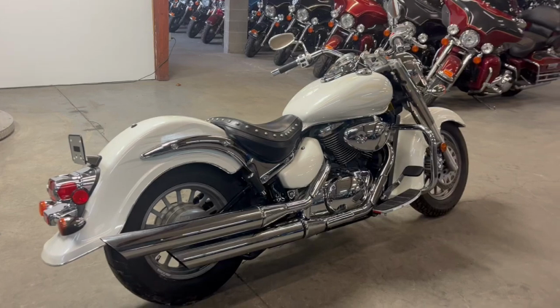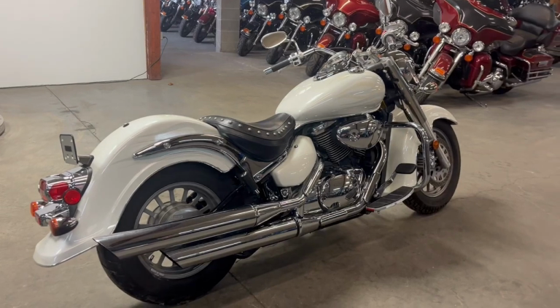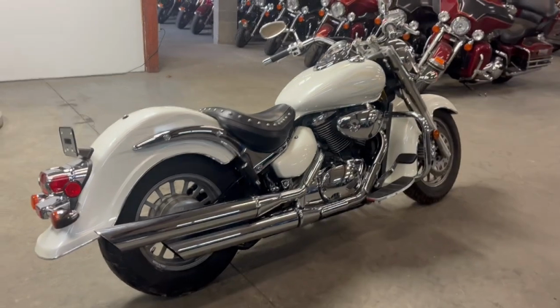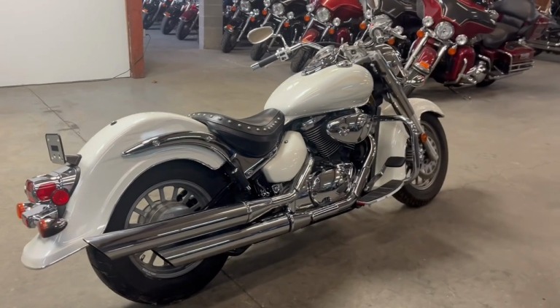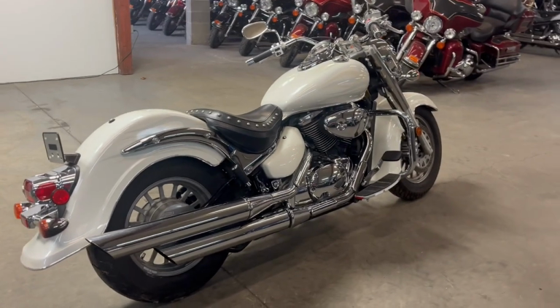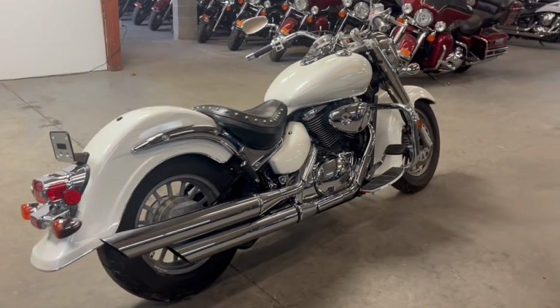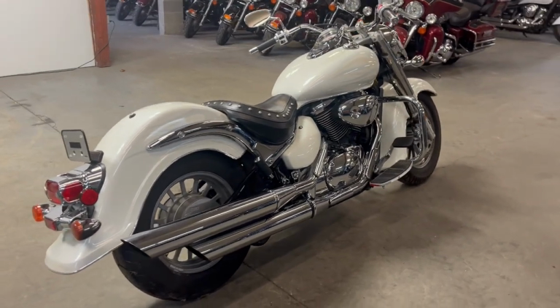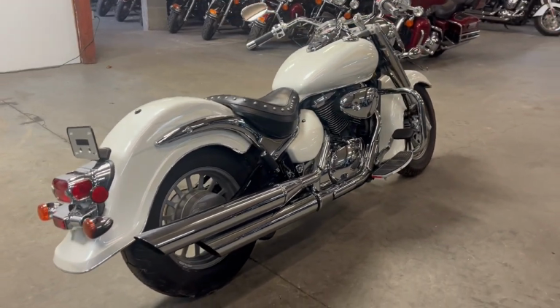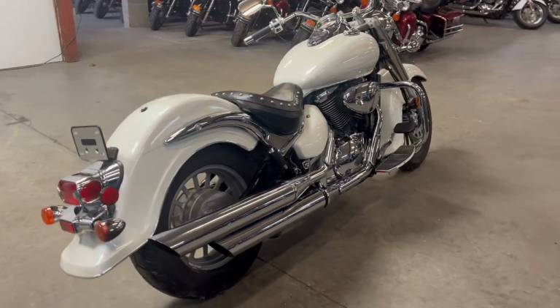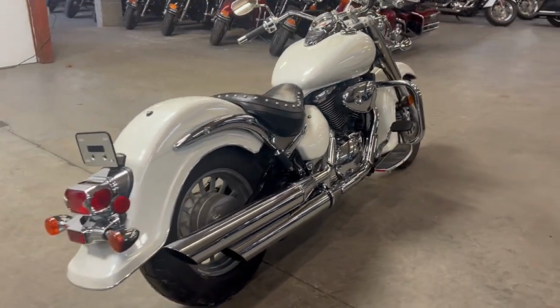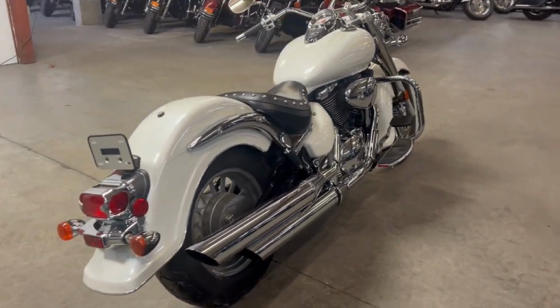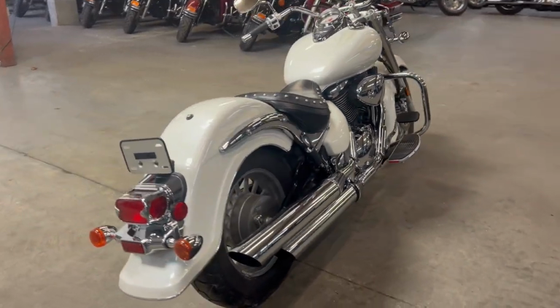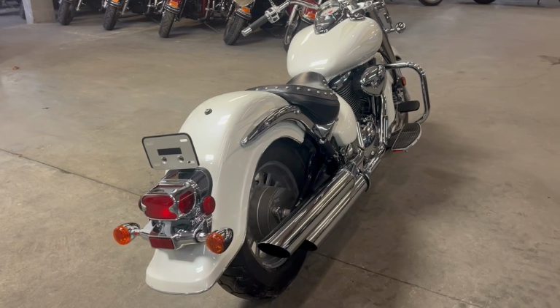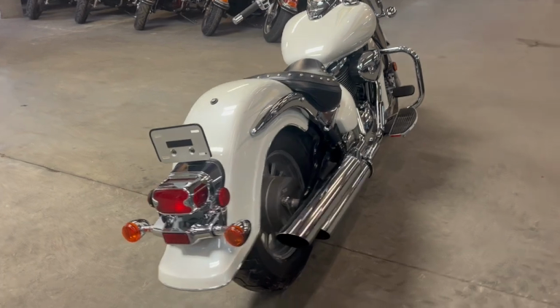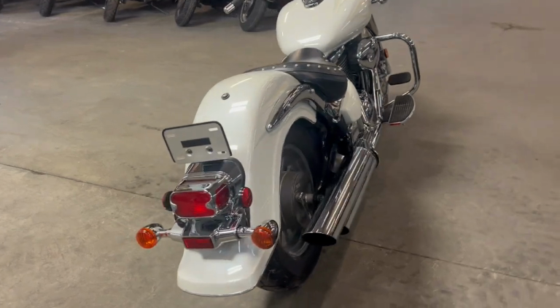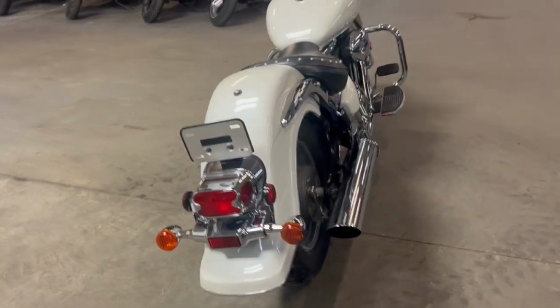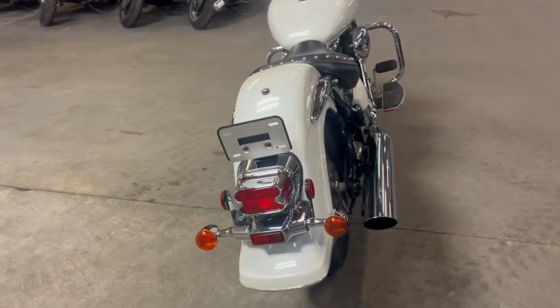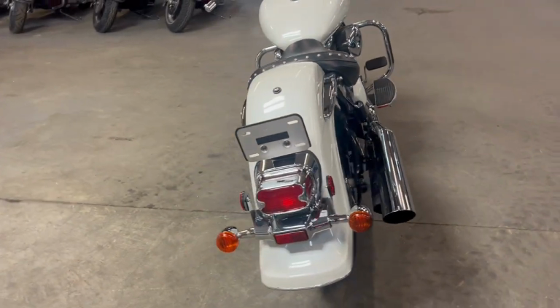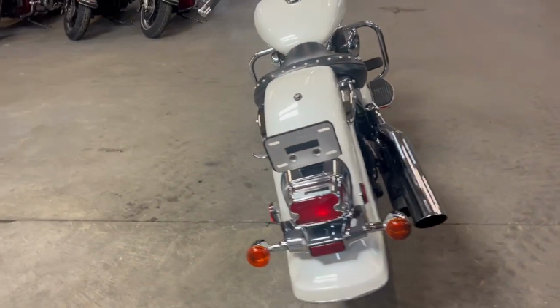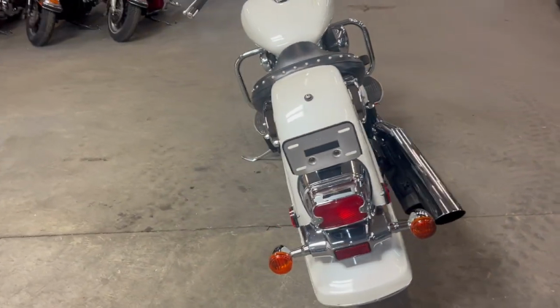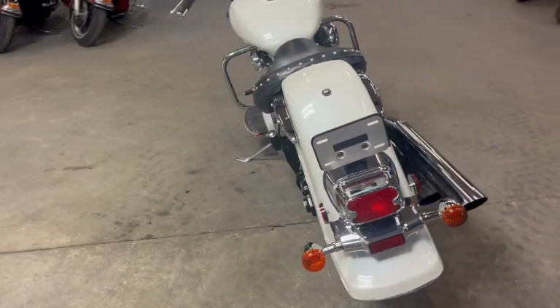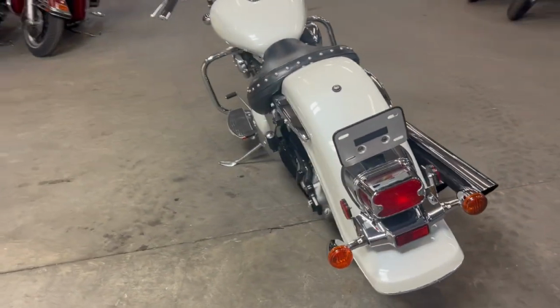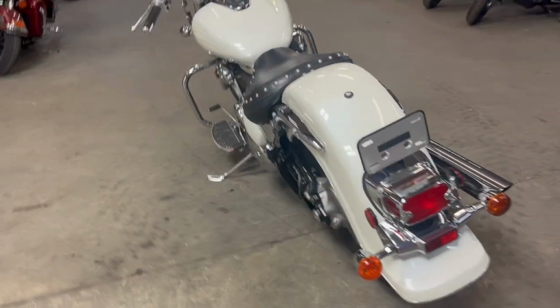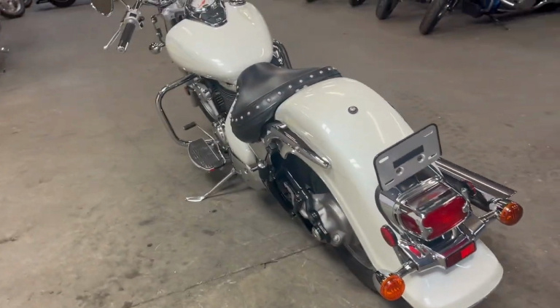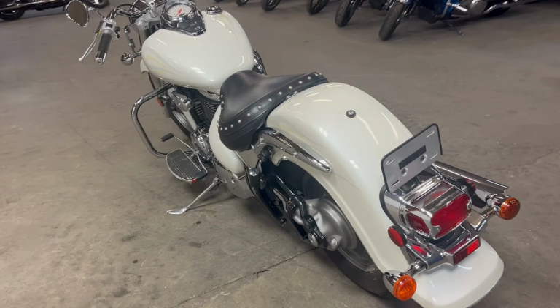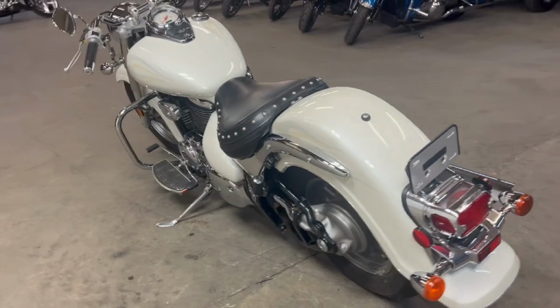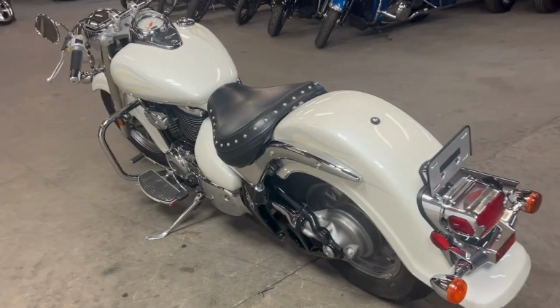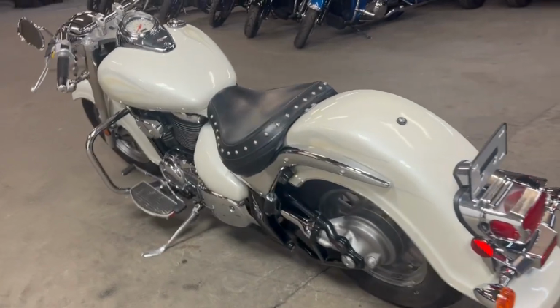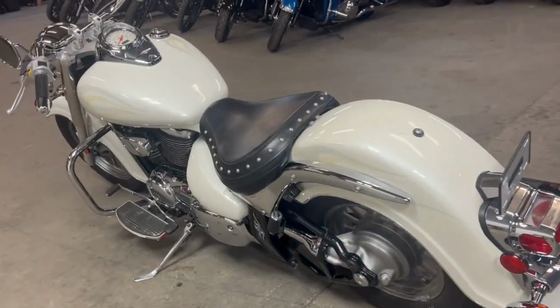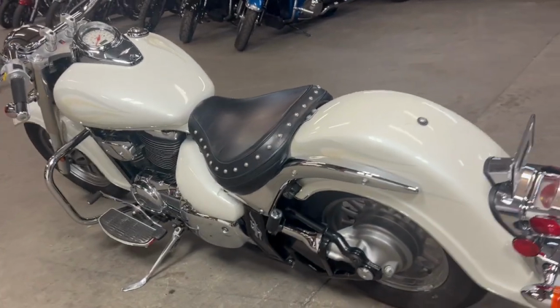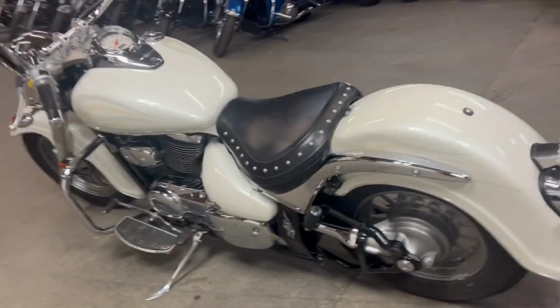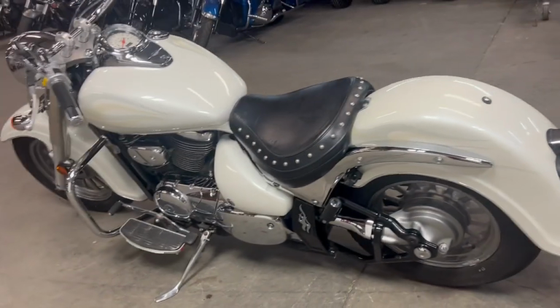Hey guys, Proof of PowerSports.com here doing some videos on some bikes that just came in. Check this one out. It's a 2006 Suzuki Boulevard 800 for sale. Only has 15,305 miles. Sharp bike — comes in pearl white paint with ghost flames.